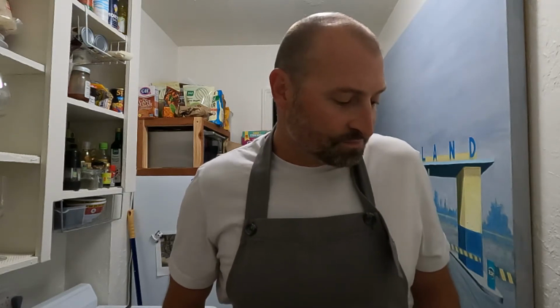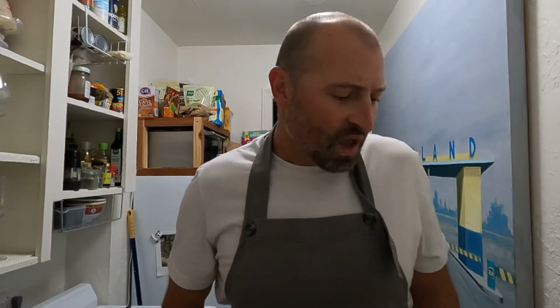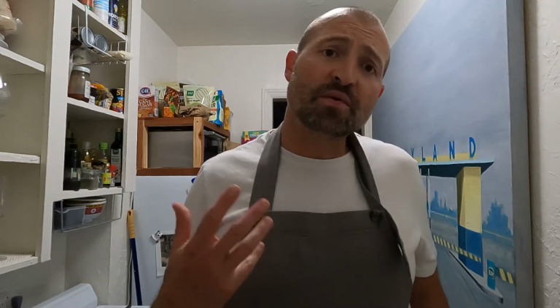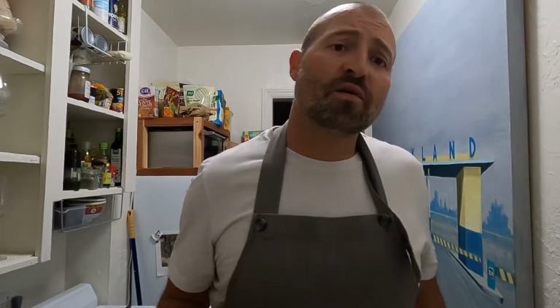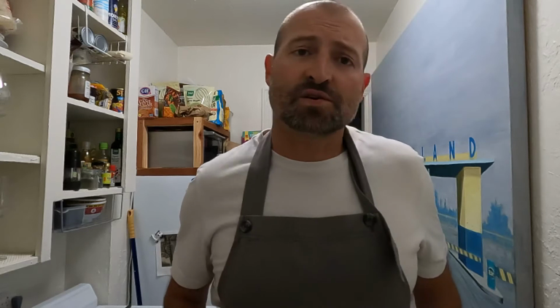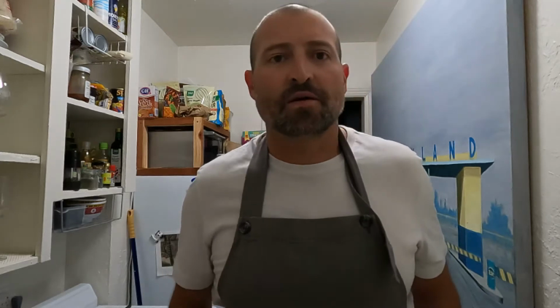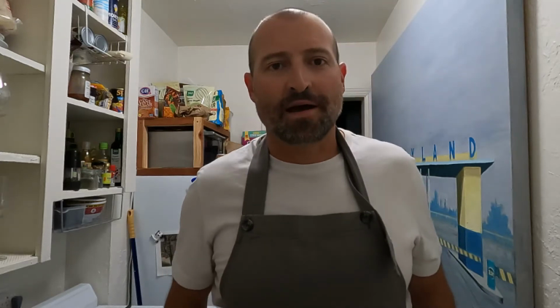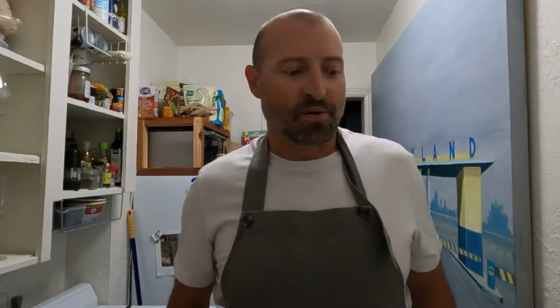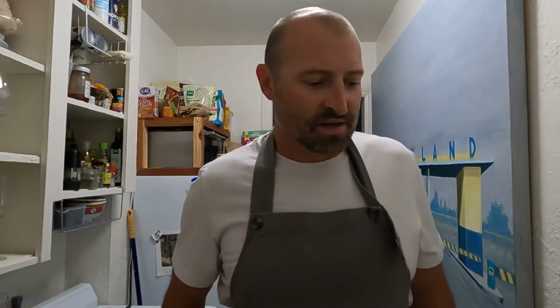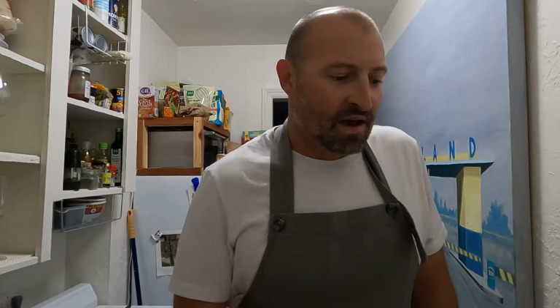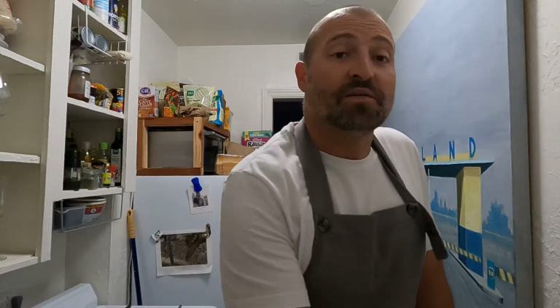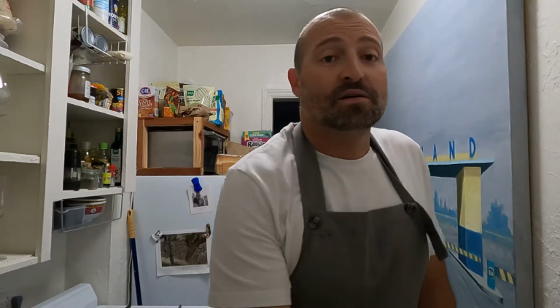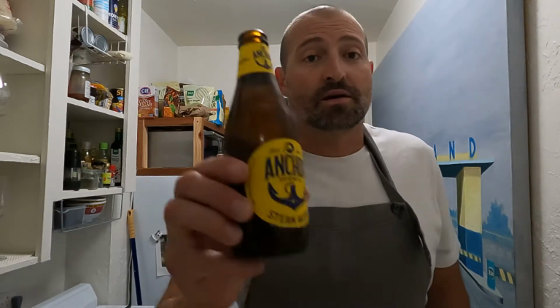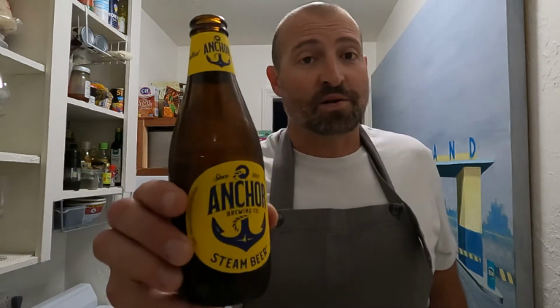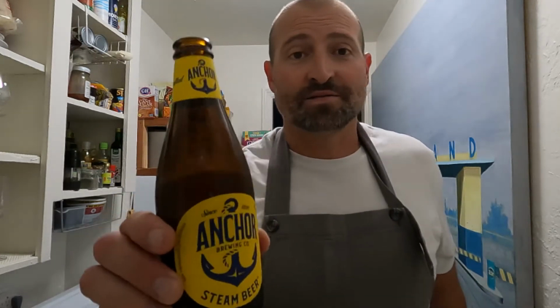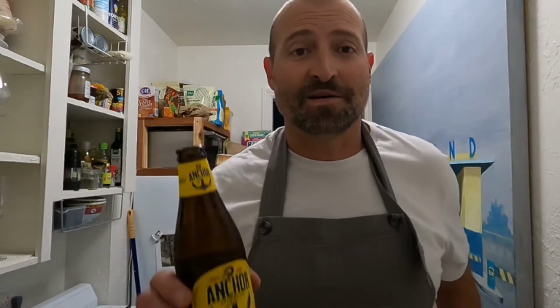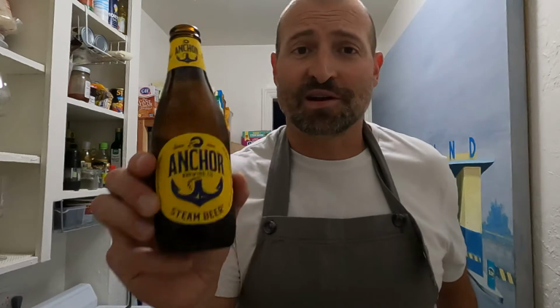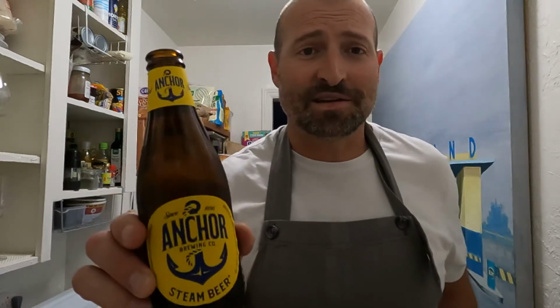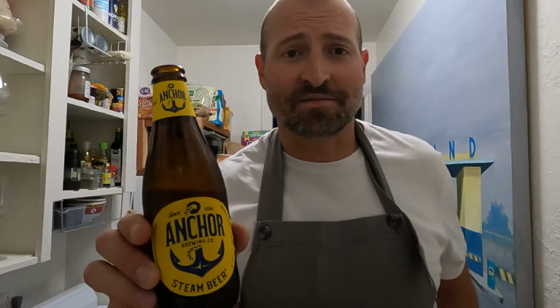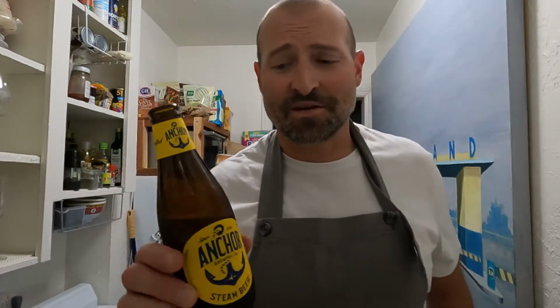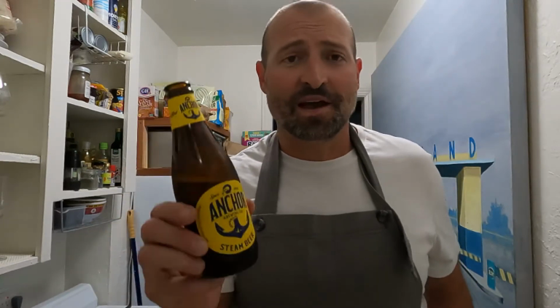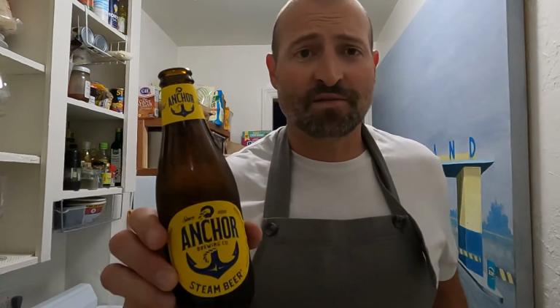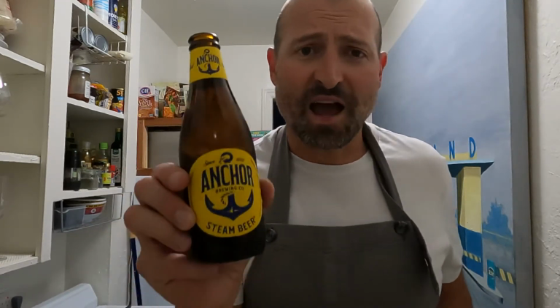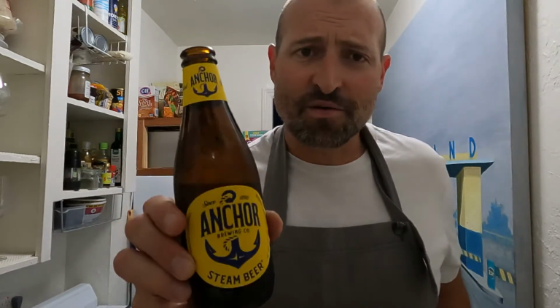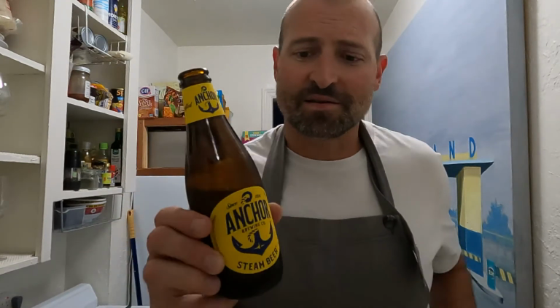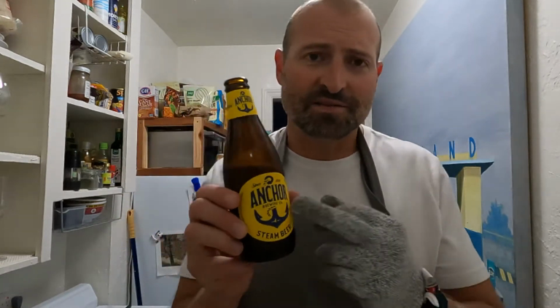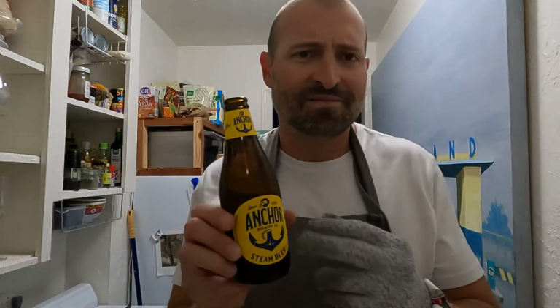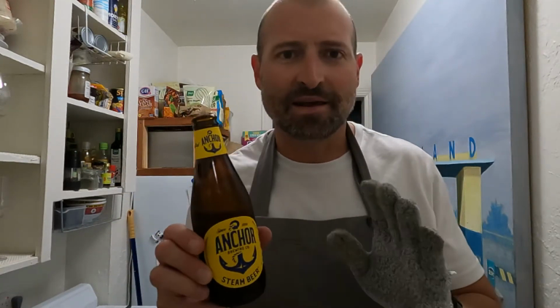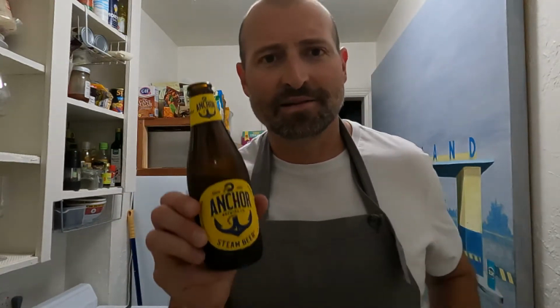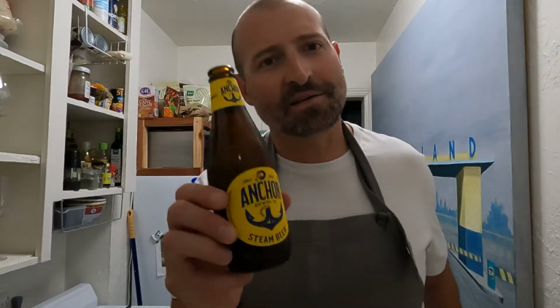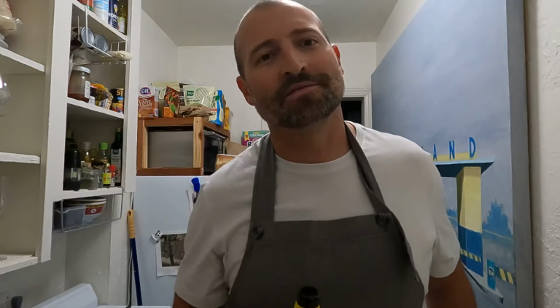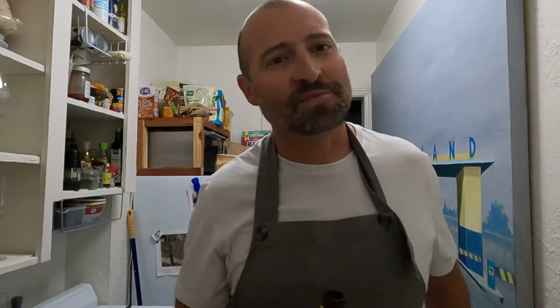I thought I would give you more of an instructional video on how to open oysters. First of all, you got to crack open a beer — start off with a beer. I'm drinking Anchor Steam out of San Francisco. Anchor Steam, if you're listening, I love your beers, but this new label — hideous. Let's go back to the old labels. It's much better.